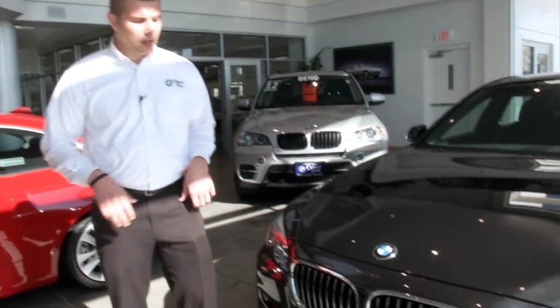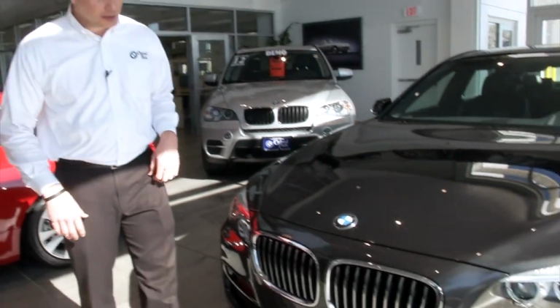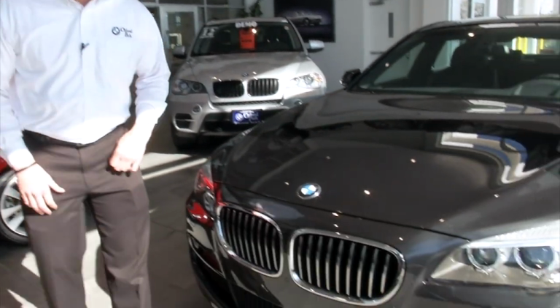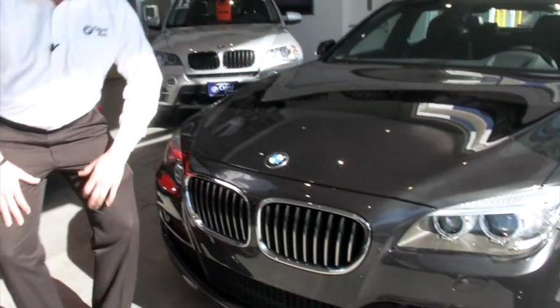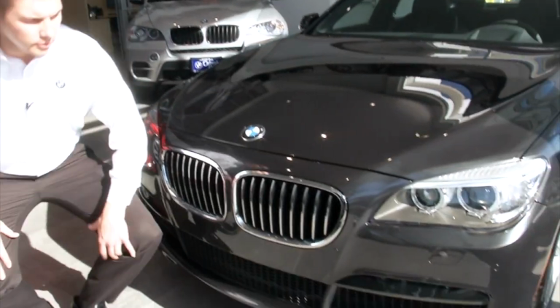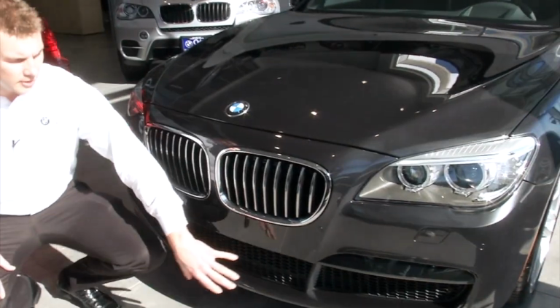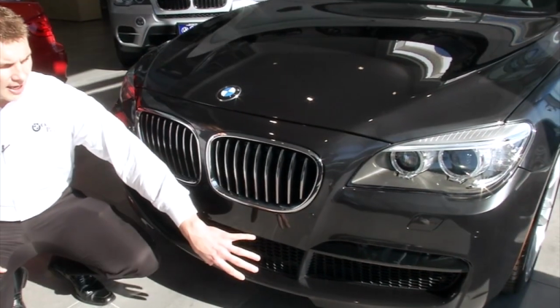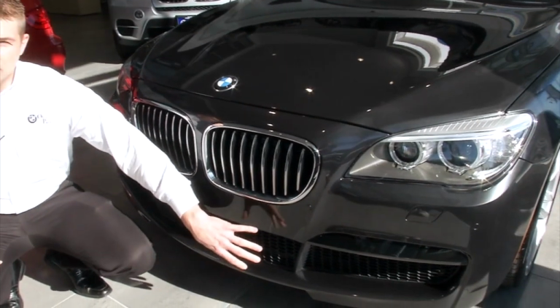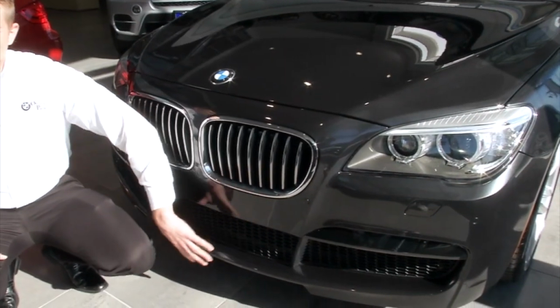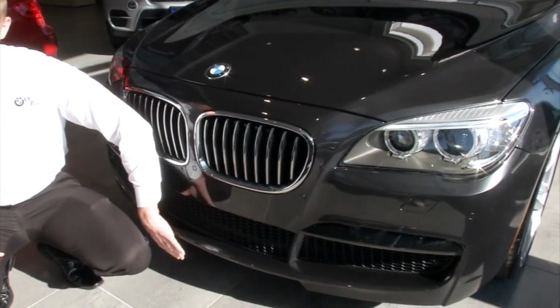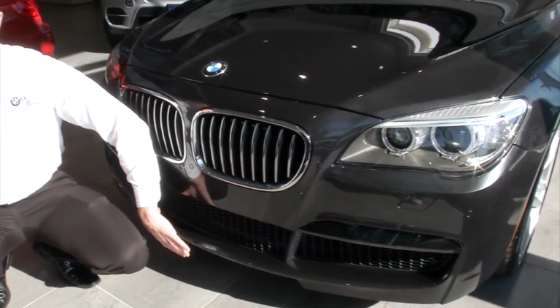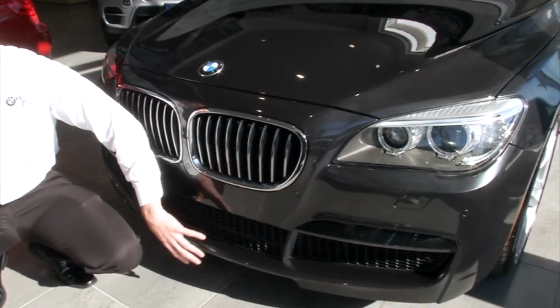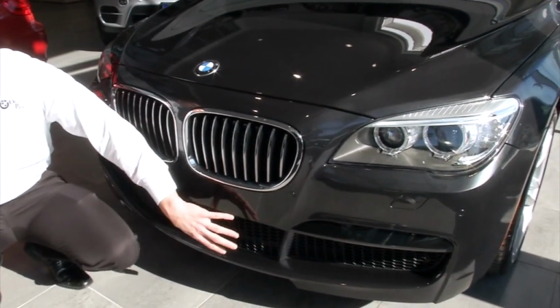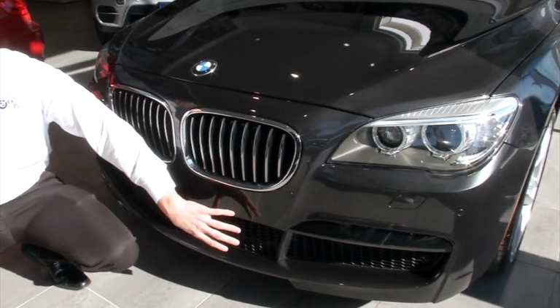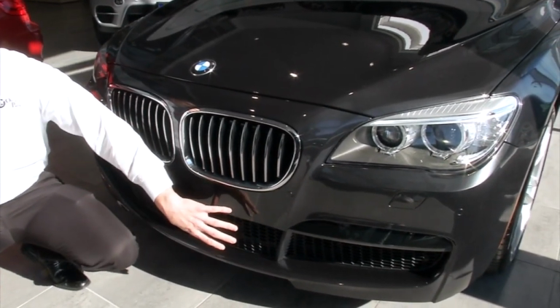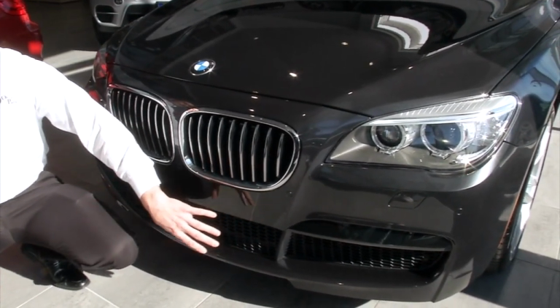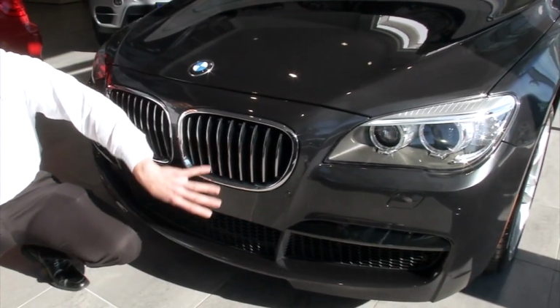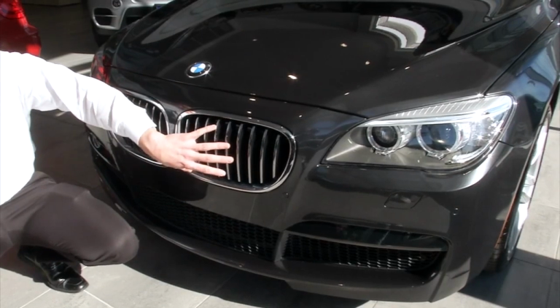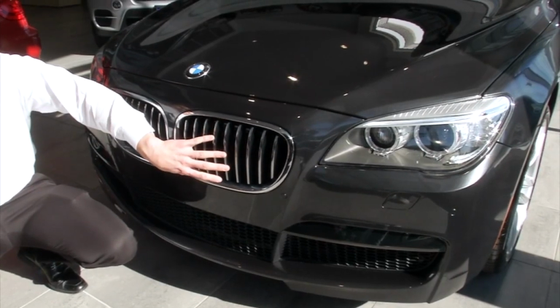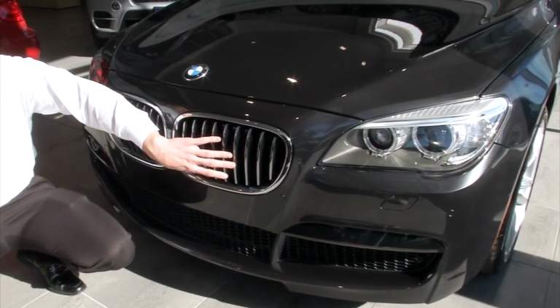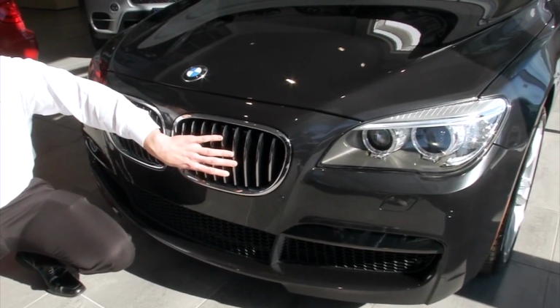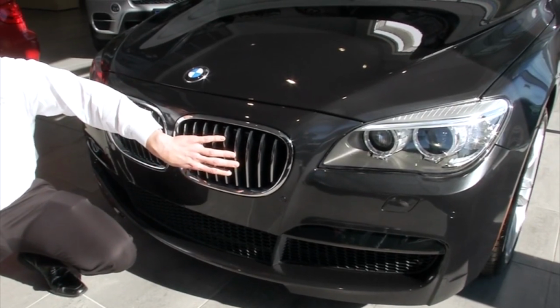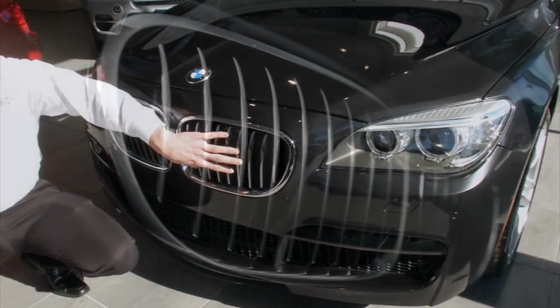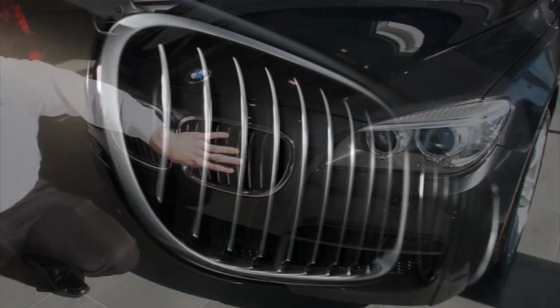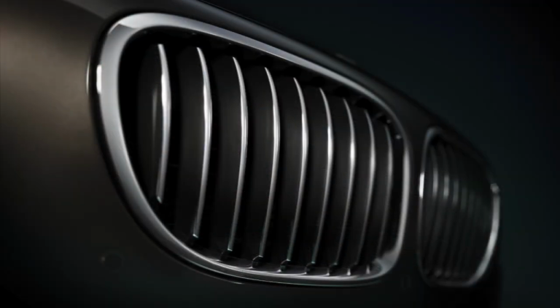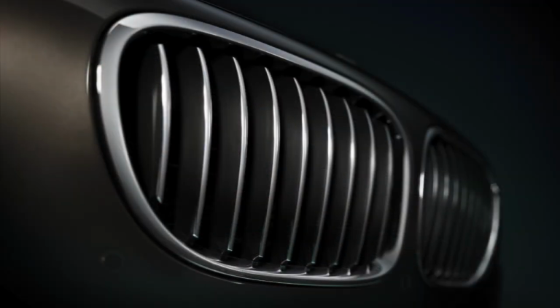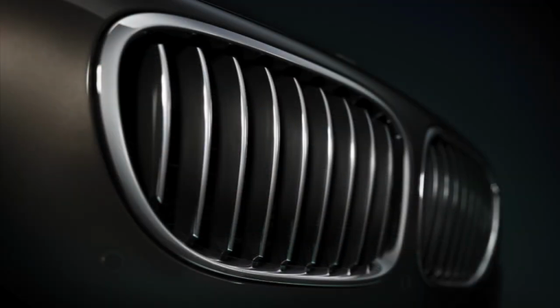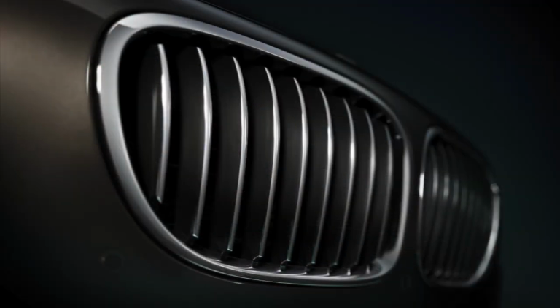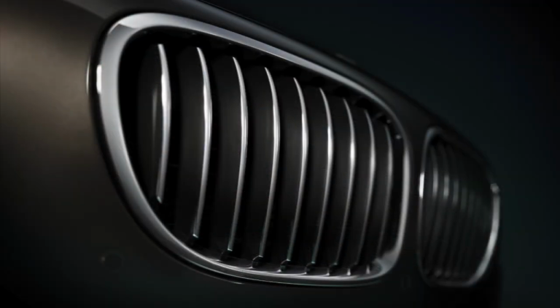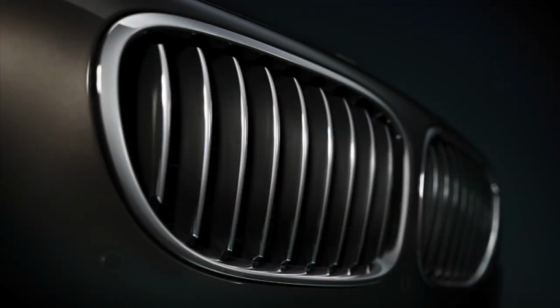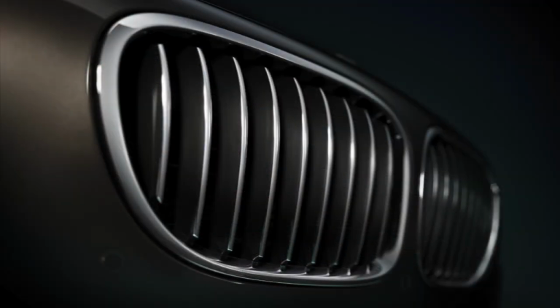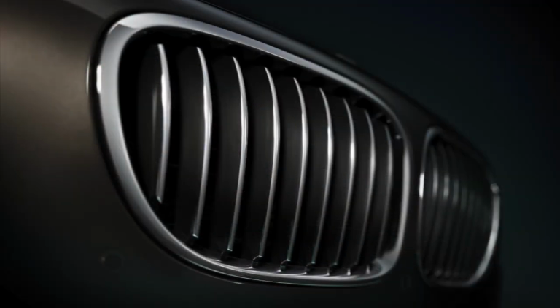When you come down and look, you'll notice that they have a new front valance with wider intakes. They've reduced the number of slats from 12 to 9 while adding chrome.